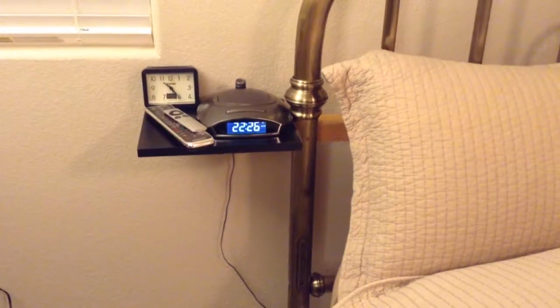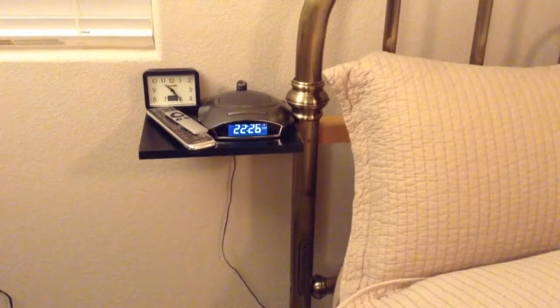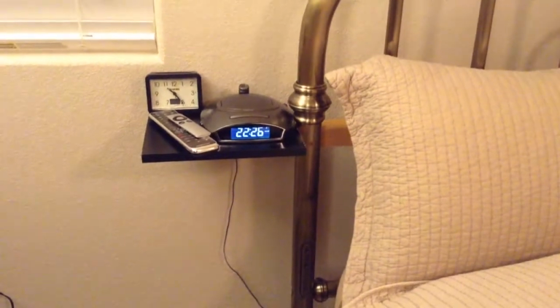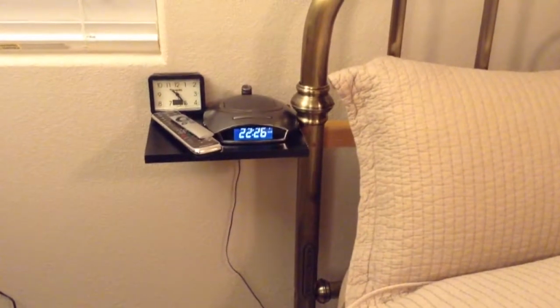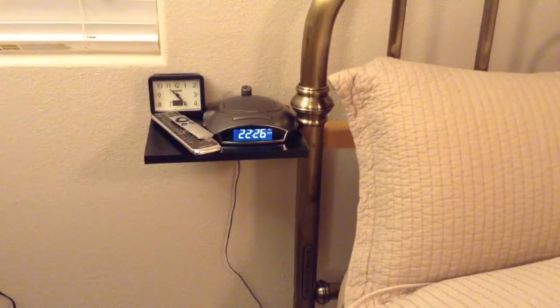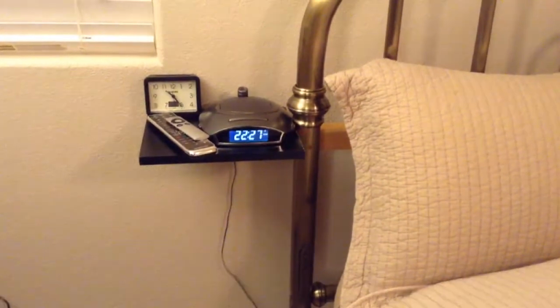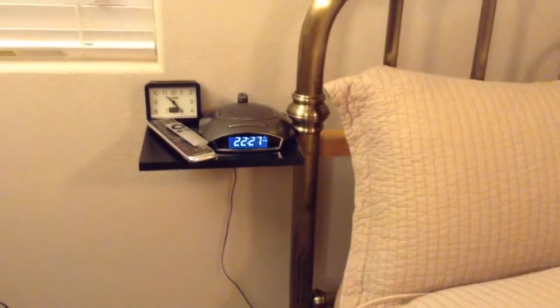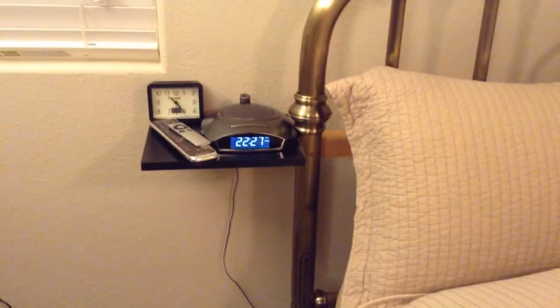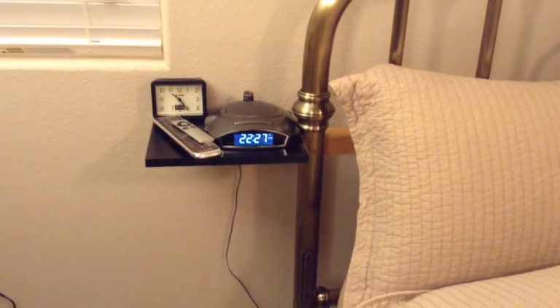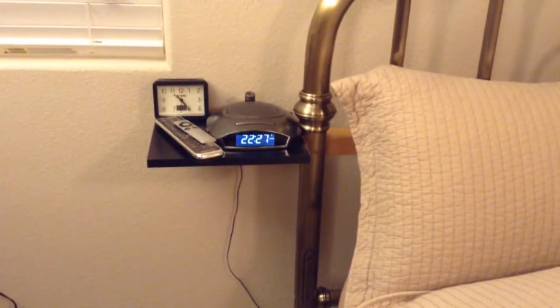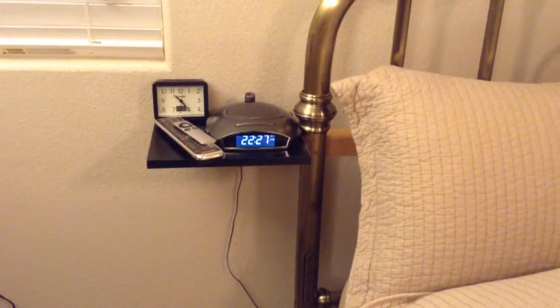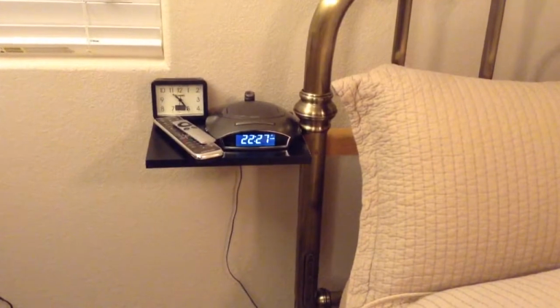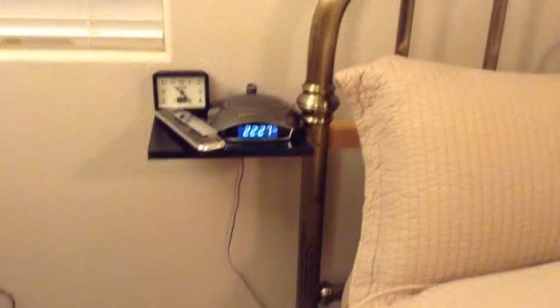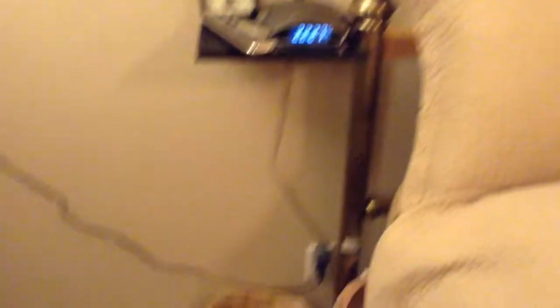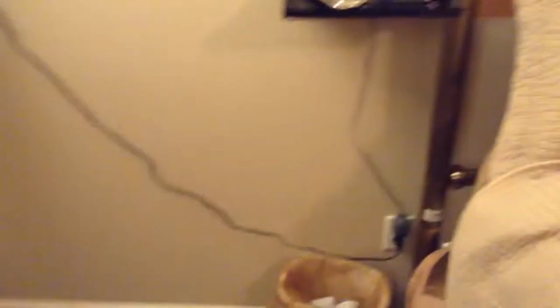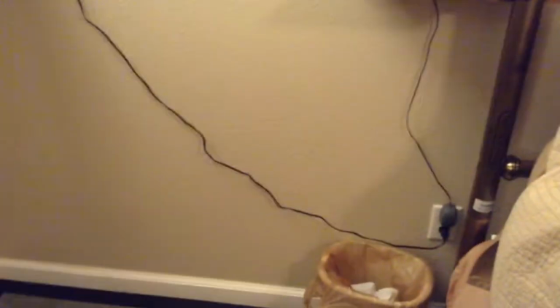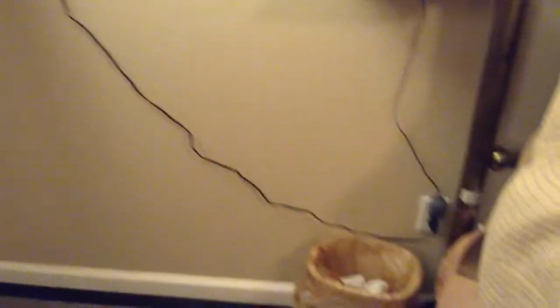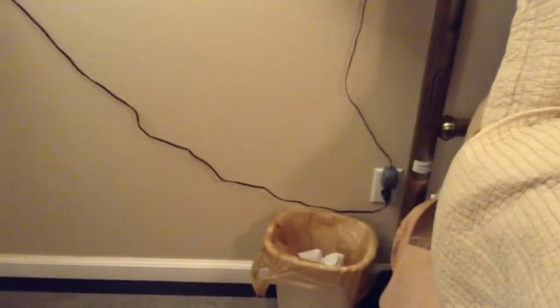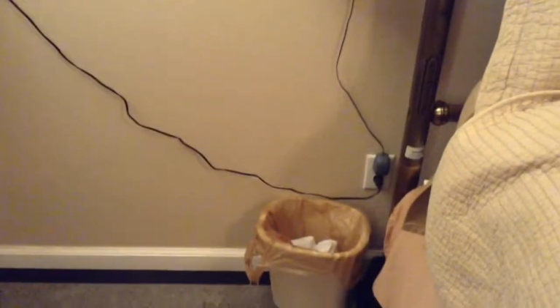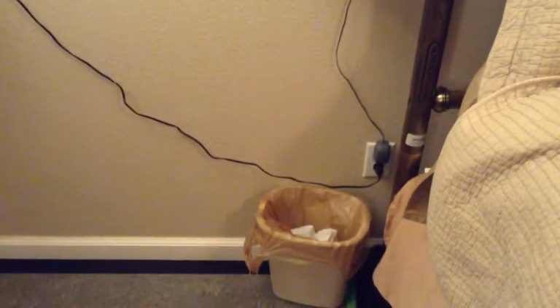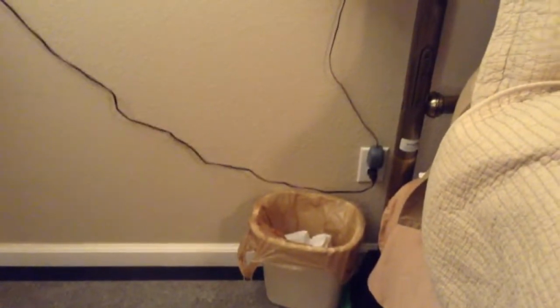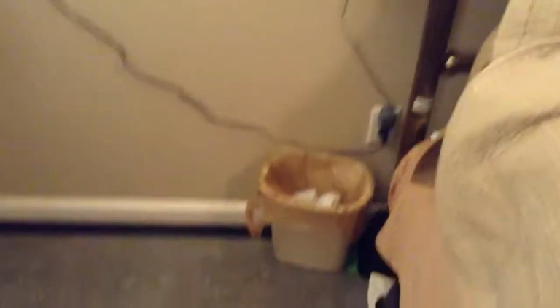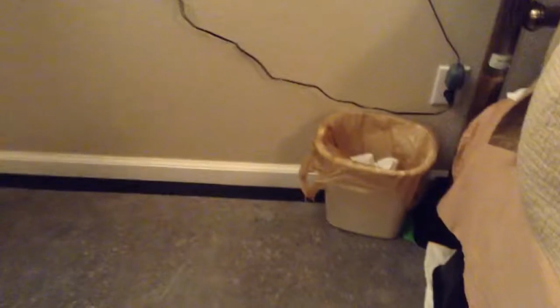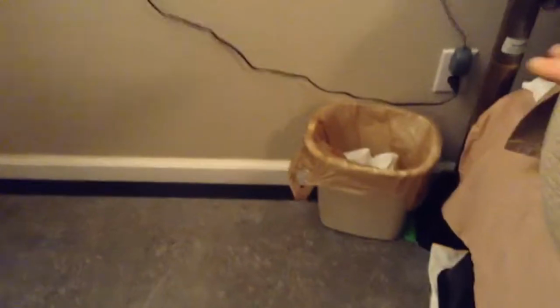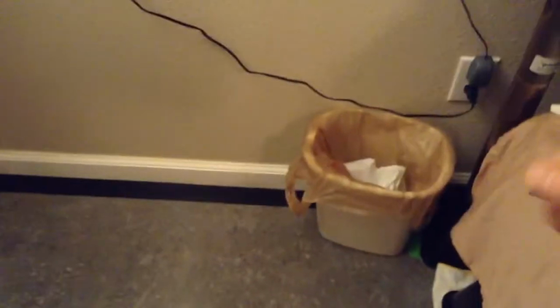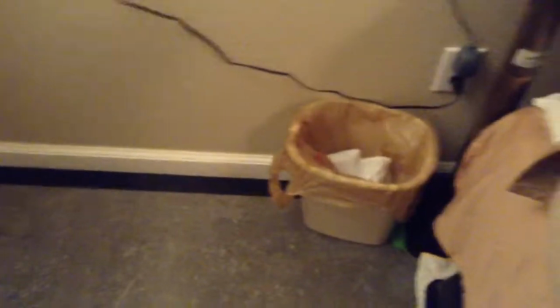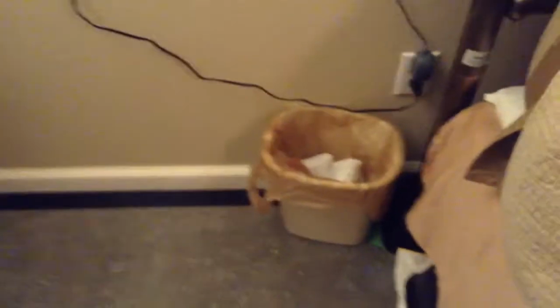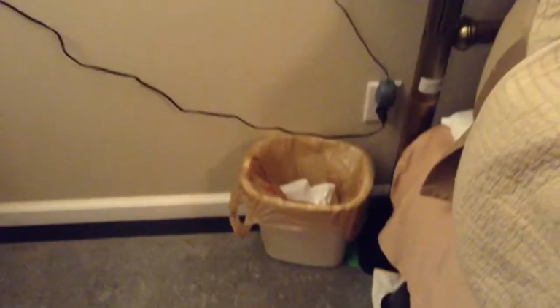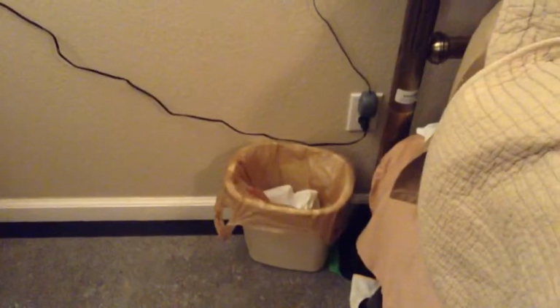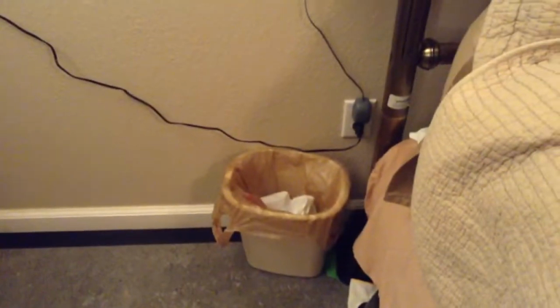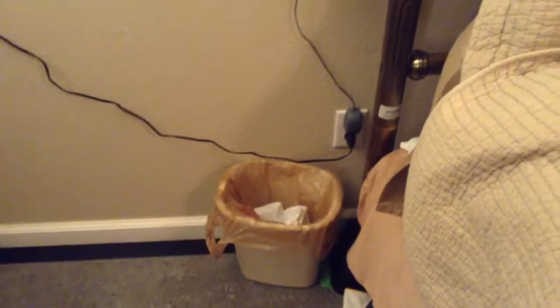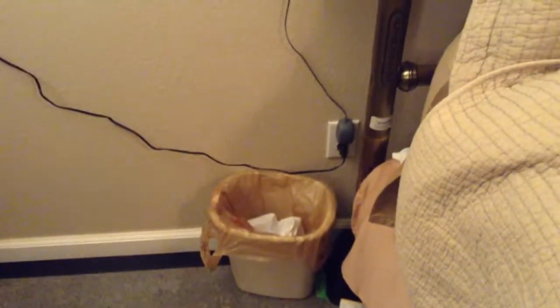Hey everybody, I'm just showing you real quick a little nightstand I made. We had some tables we had next to our bed, but it kind of got in the way when we were cleaning.